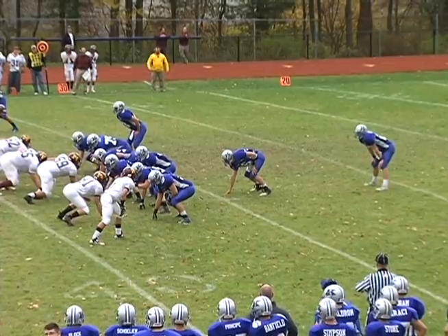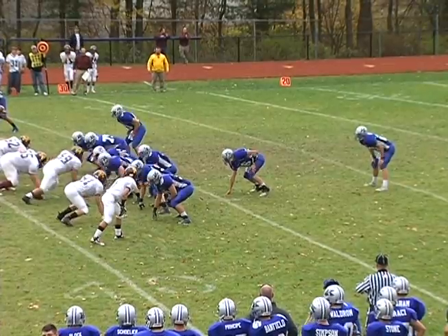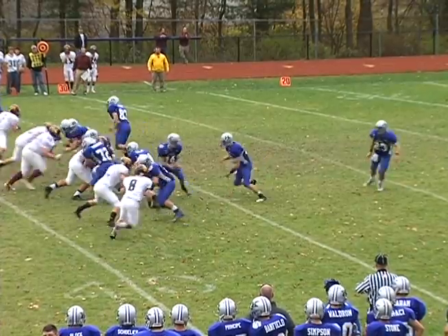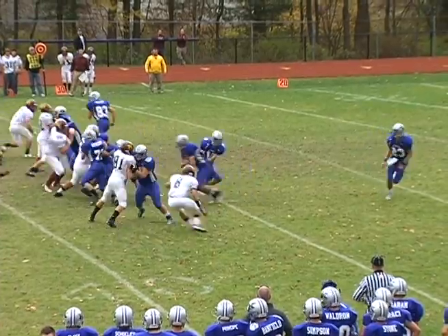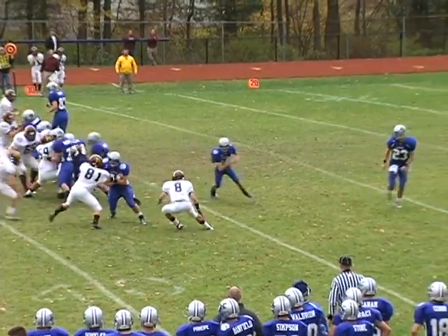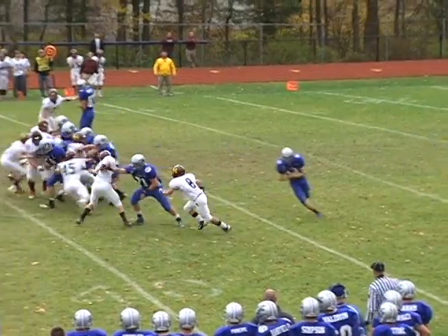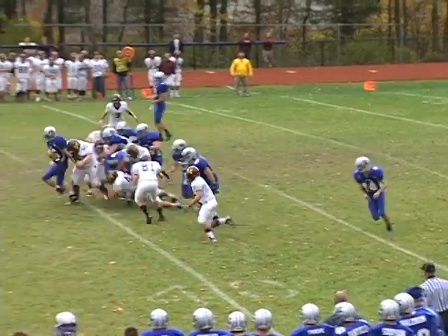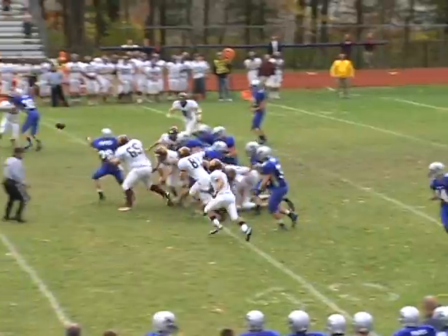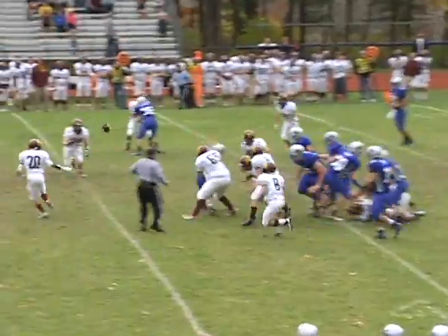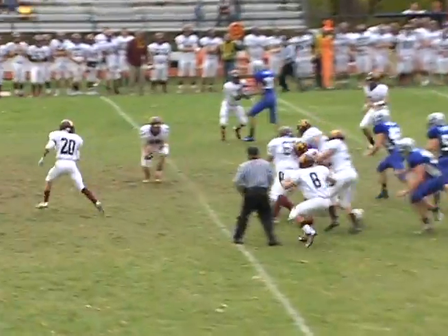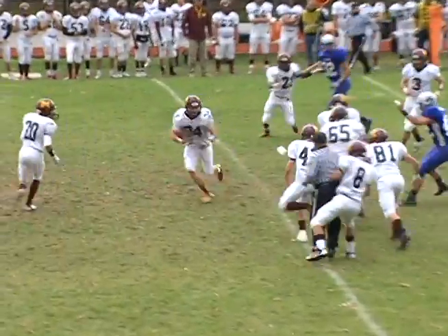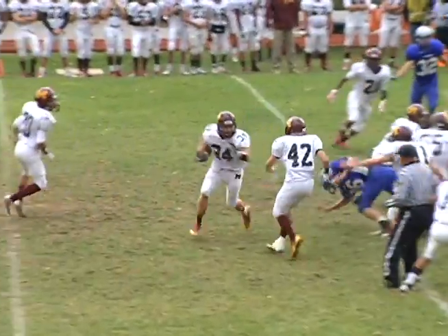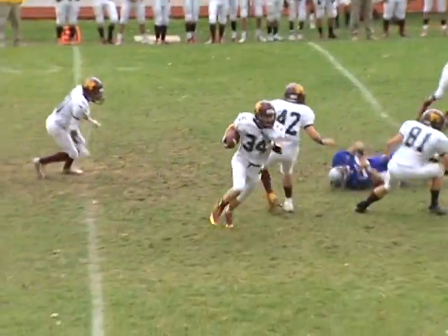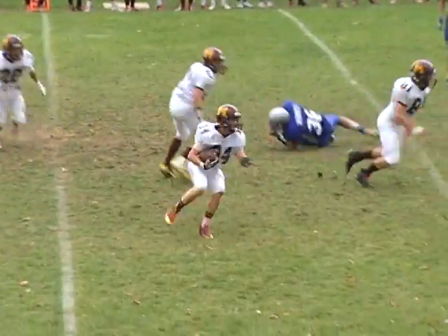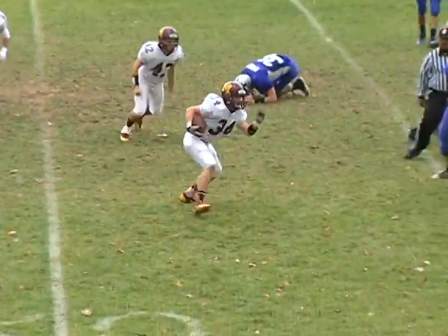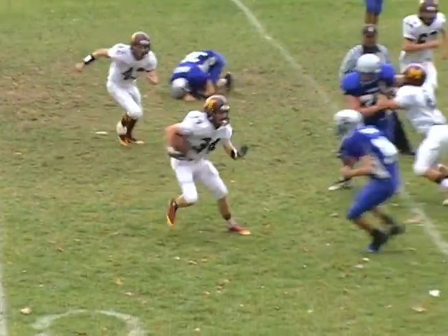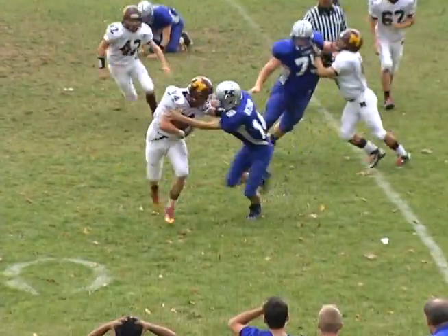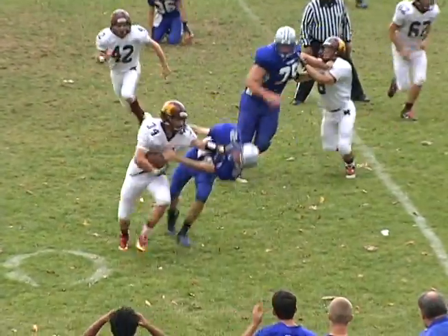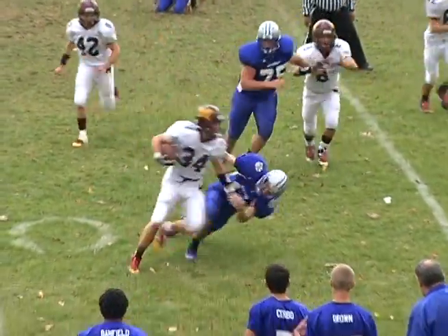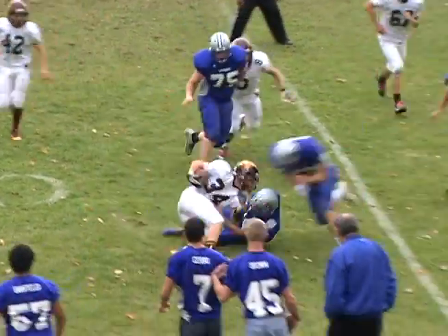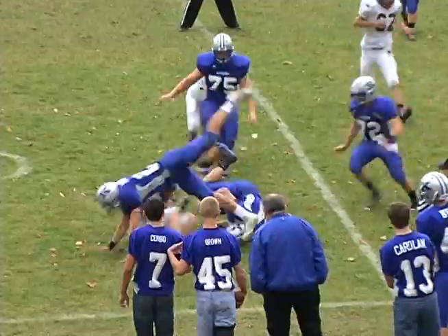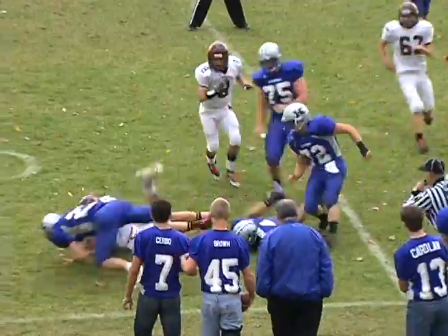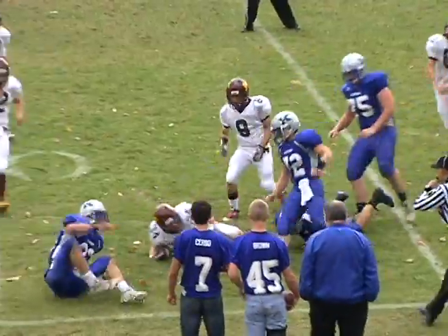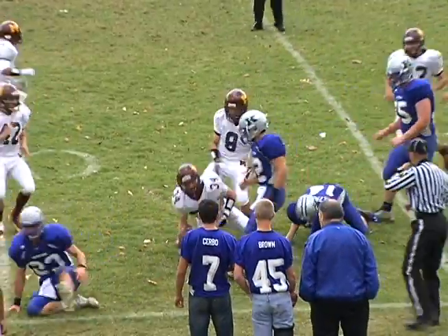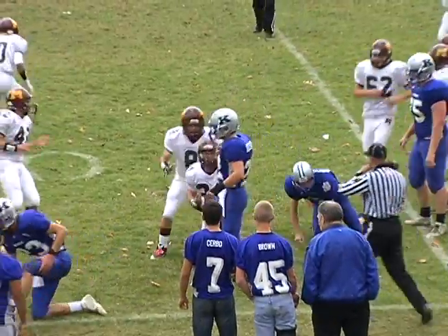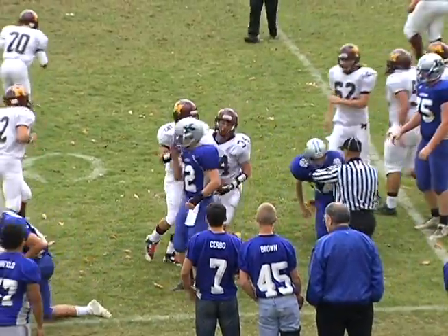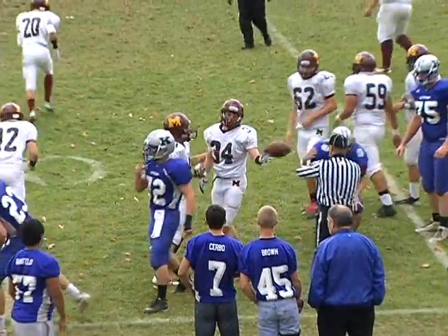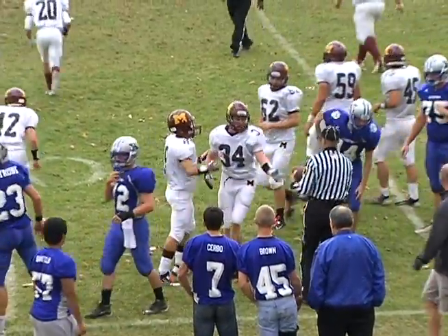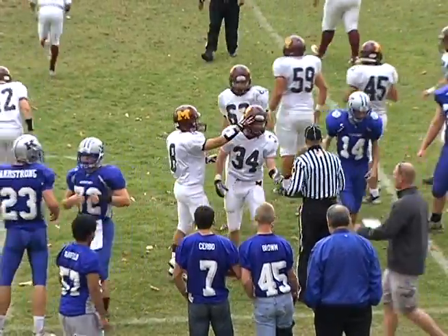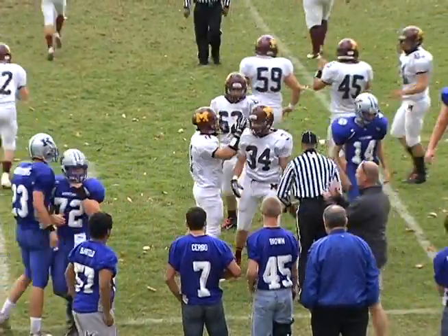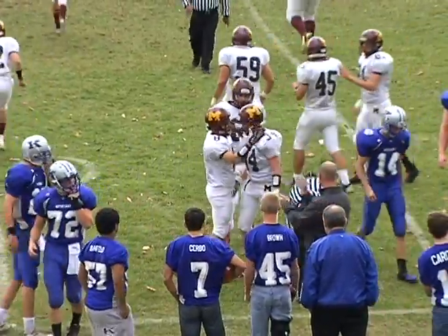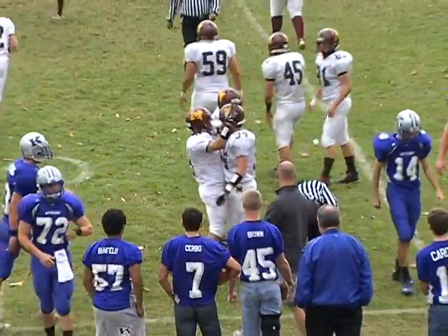Now here's a wild play. Watch Kittatinny's Dylan Wunder hit the hole, but big Will Mottola of Madison pops the ball out, and Pat Zerman catches it on the fly for the fumble recovery. Madison has a 7-0 lead after one quarter.